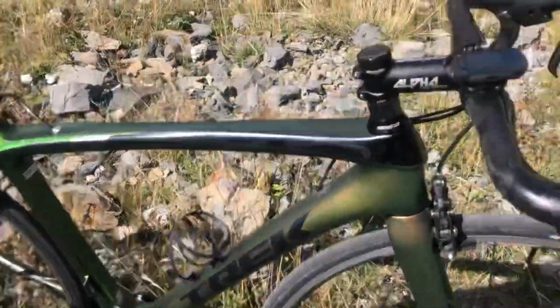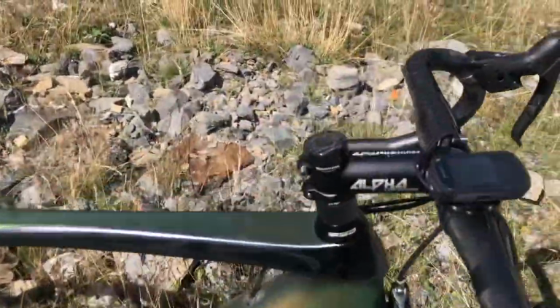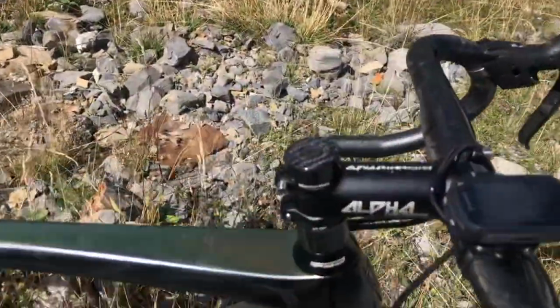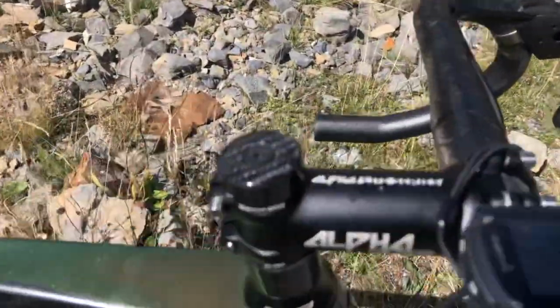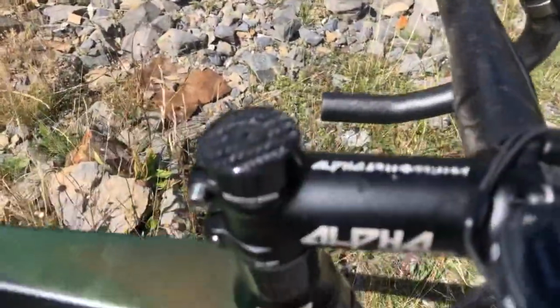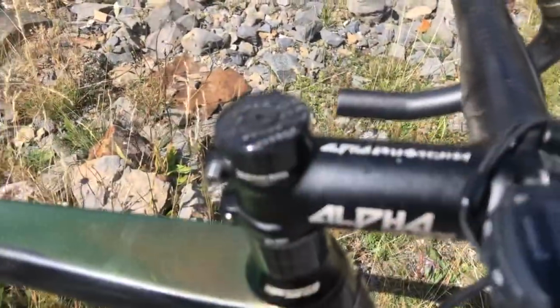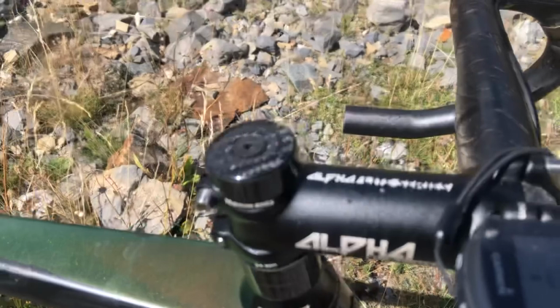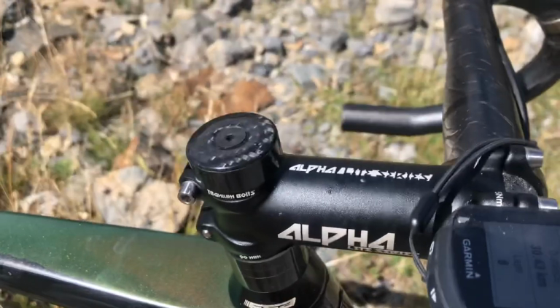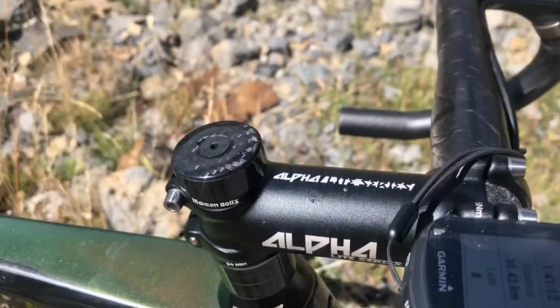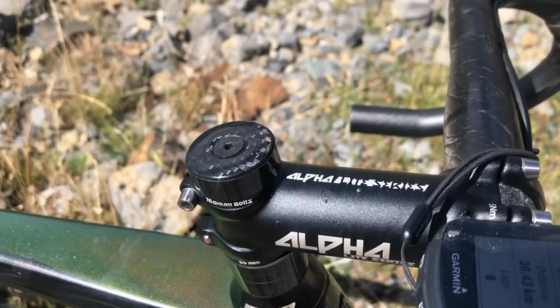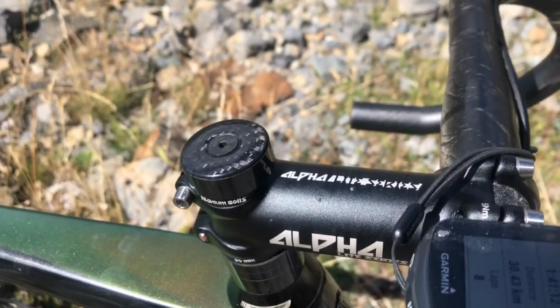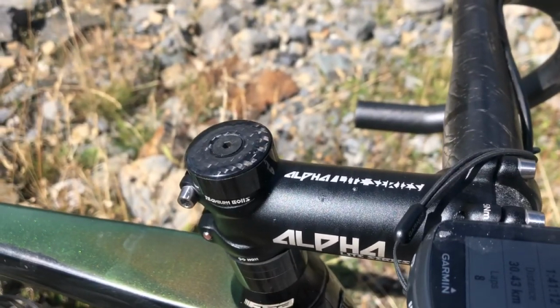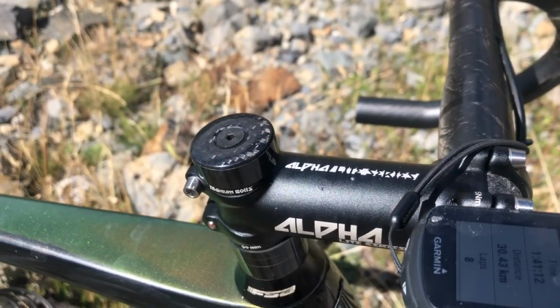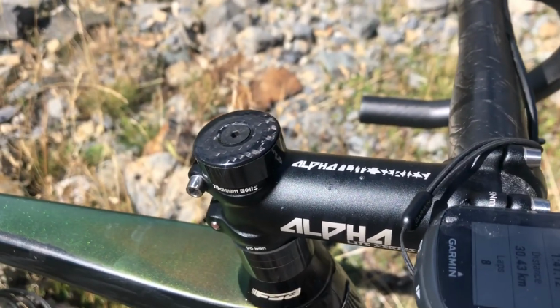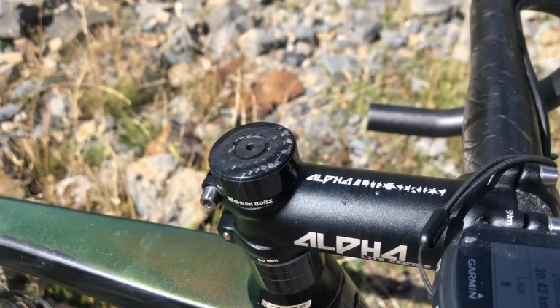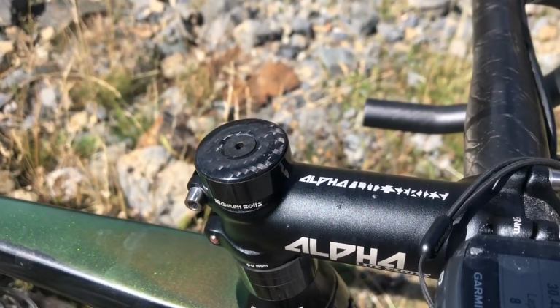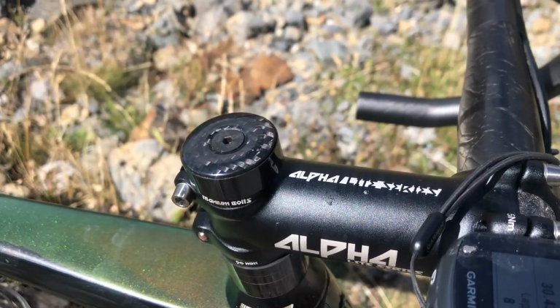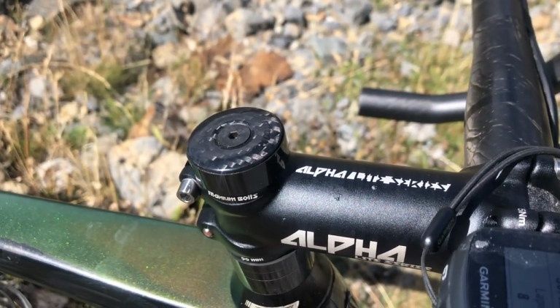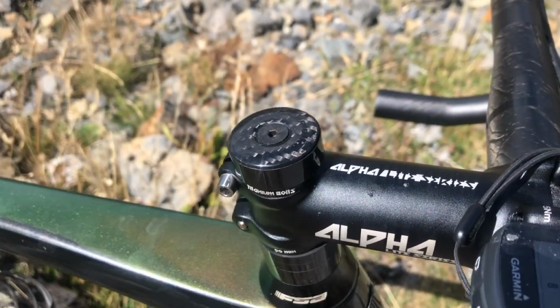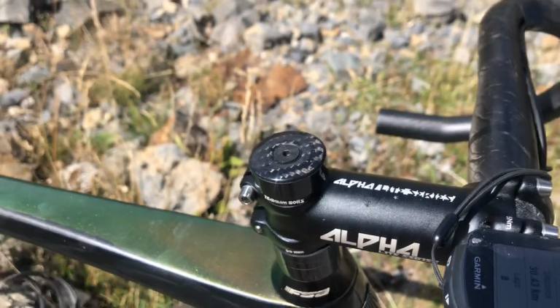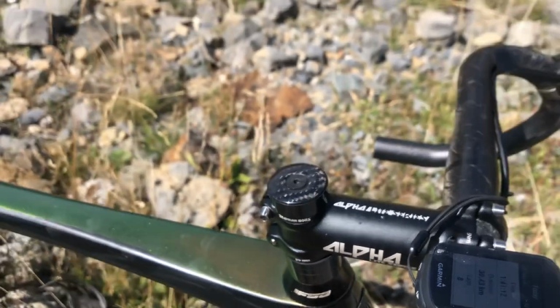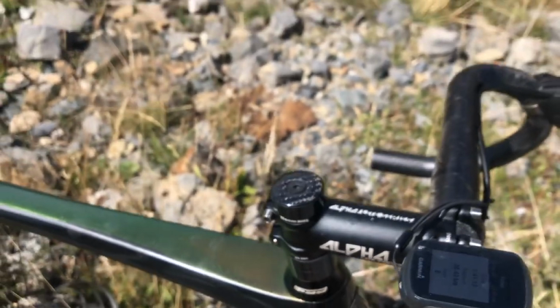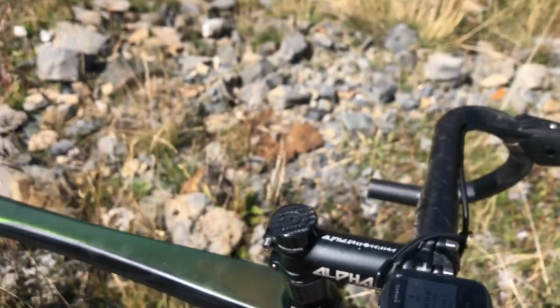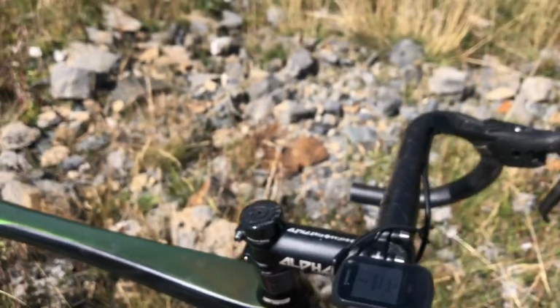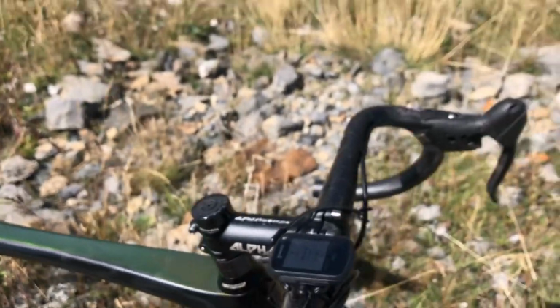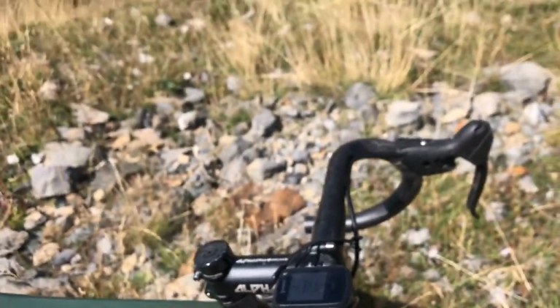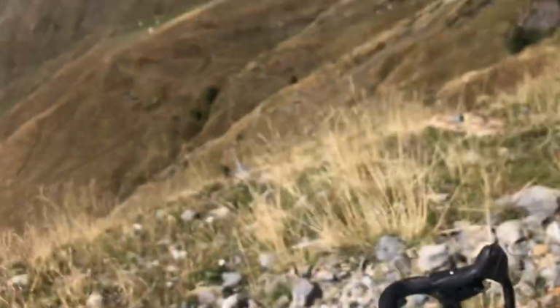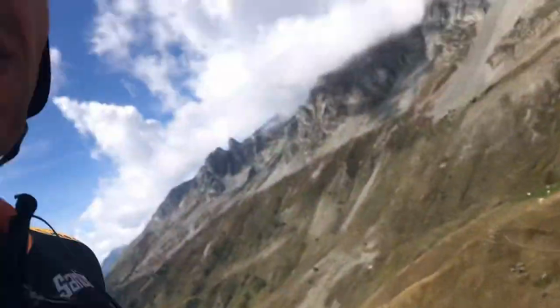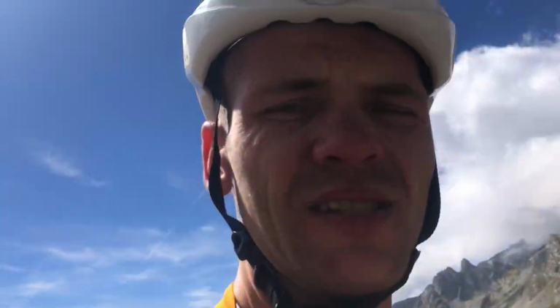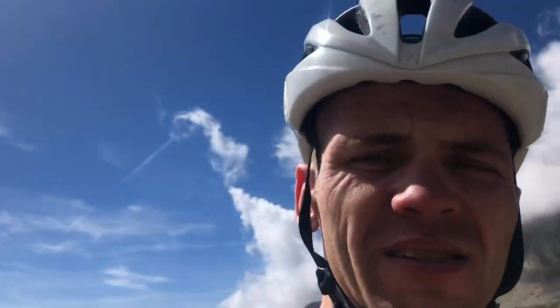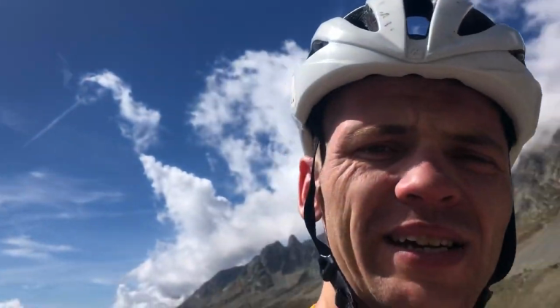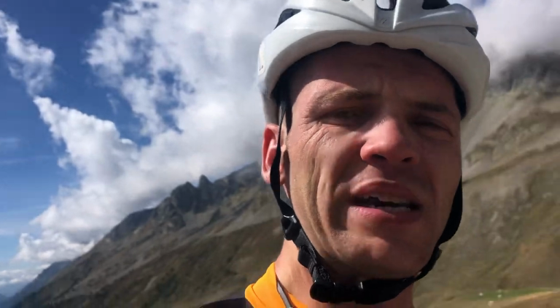In the compression cap for the stem is a Schmolke carbon bolt, carbon top cap, and a very light expander.